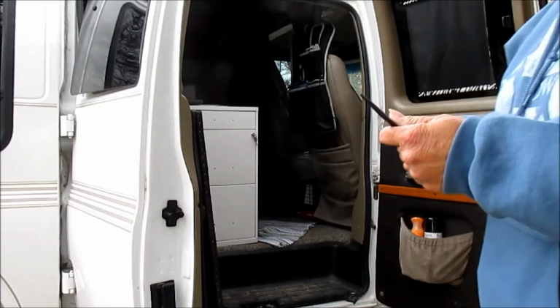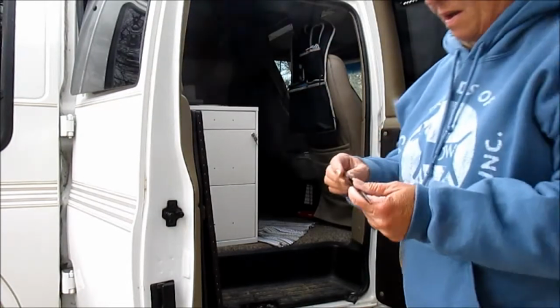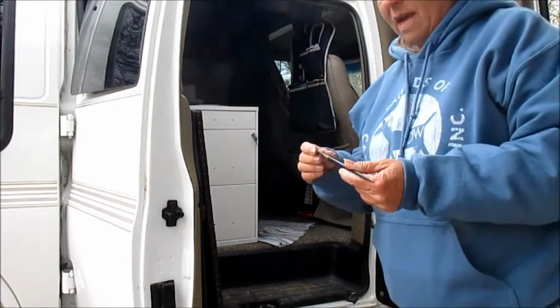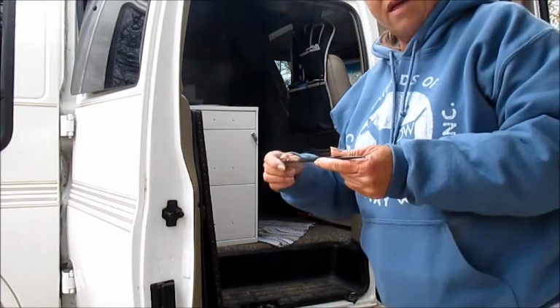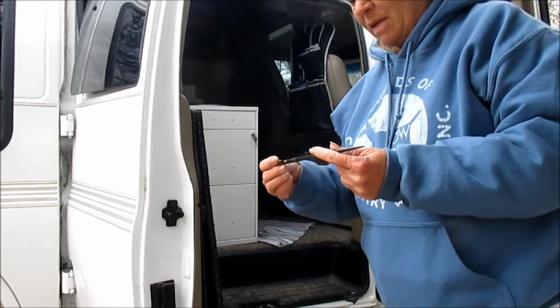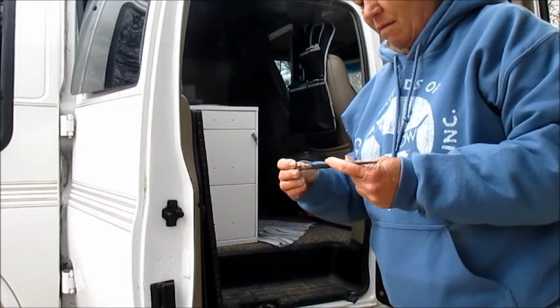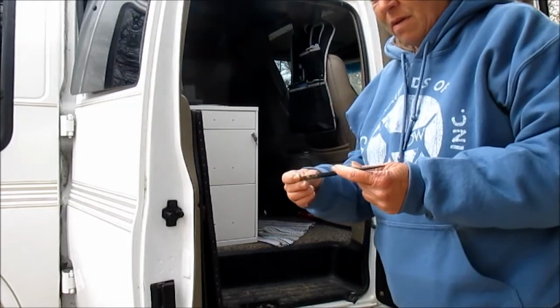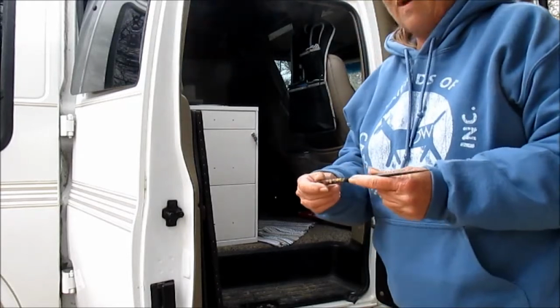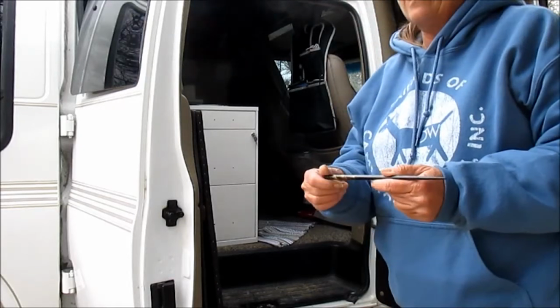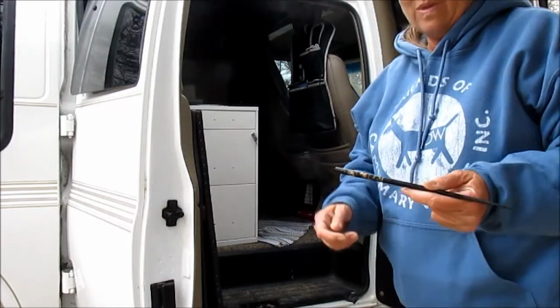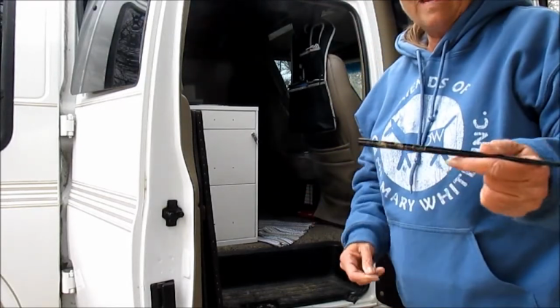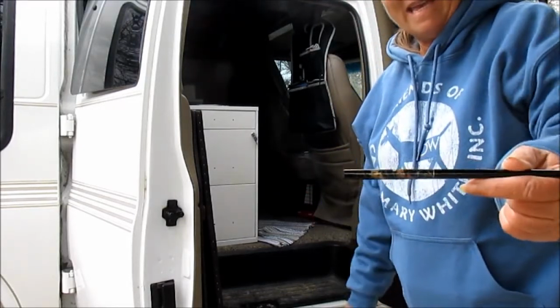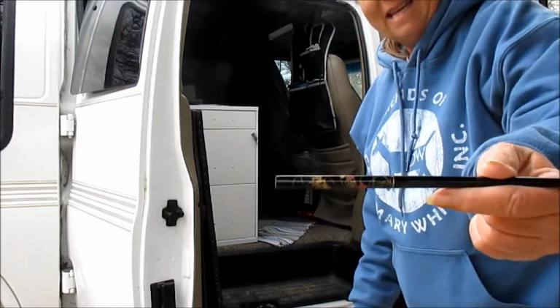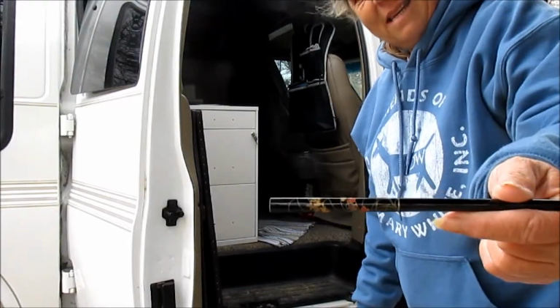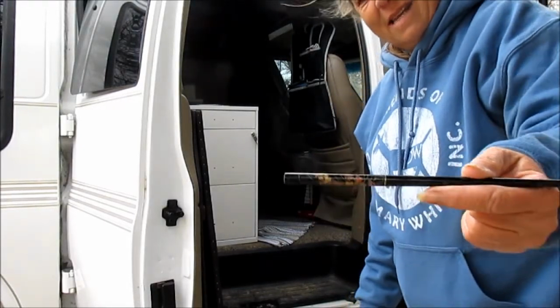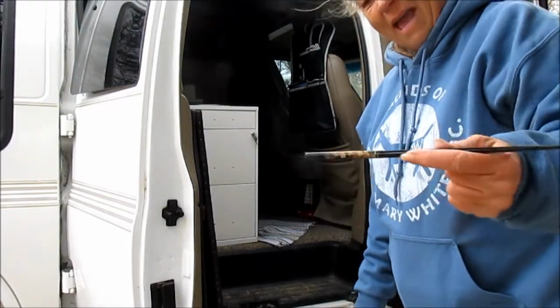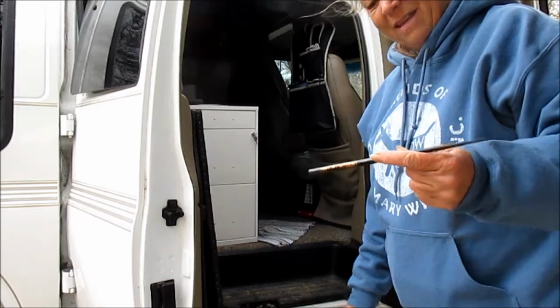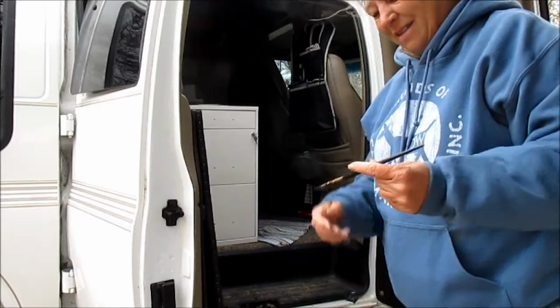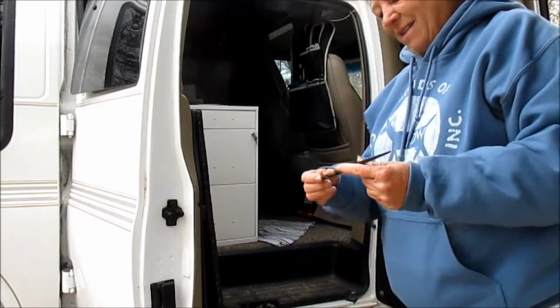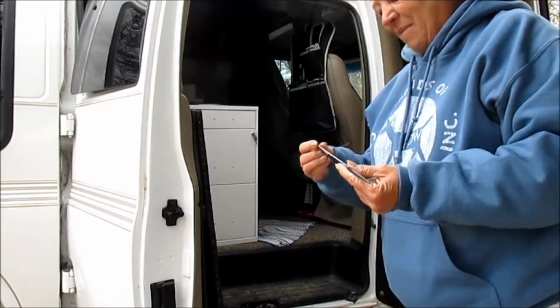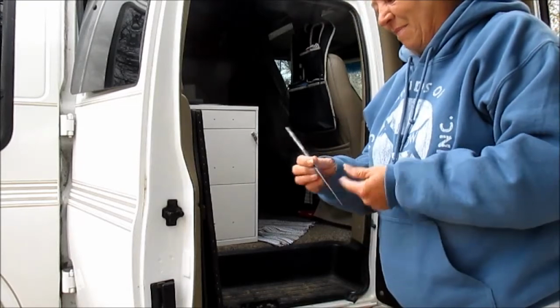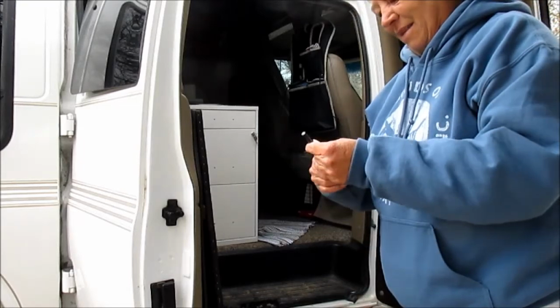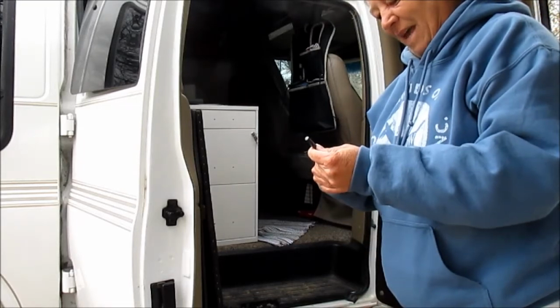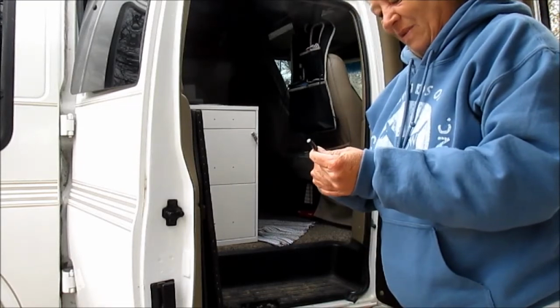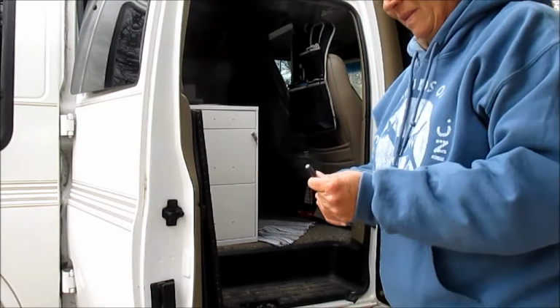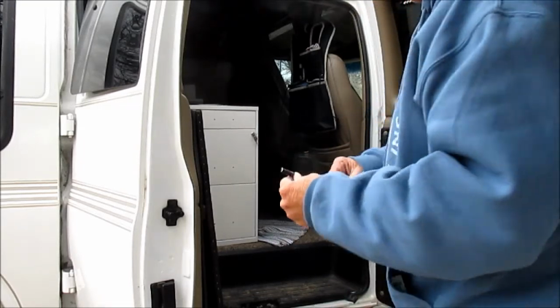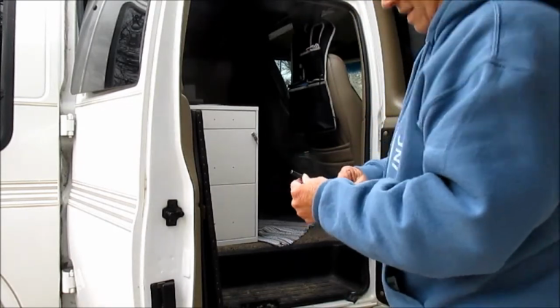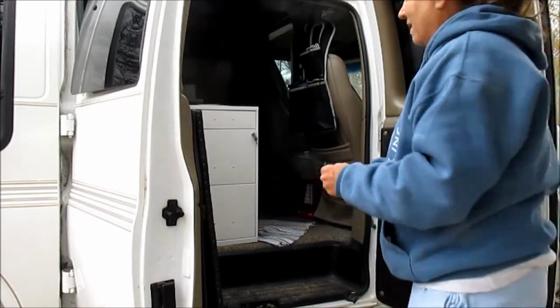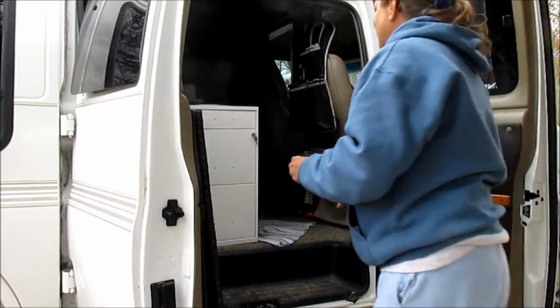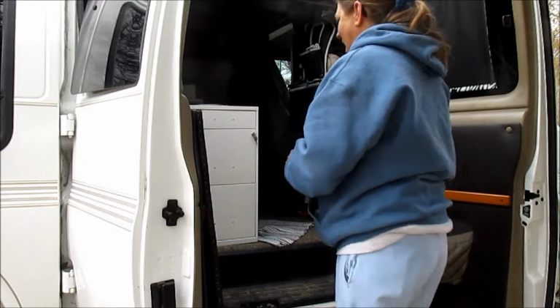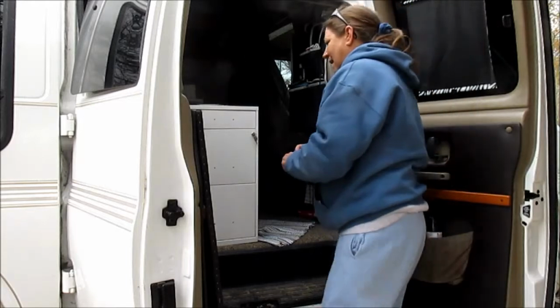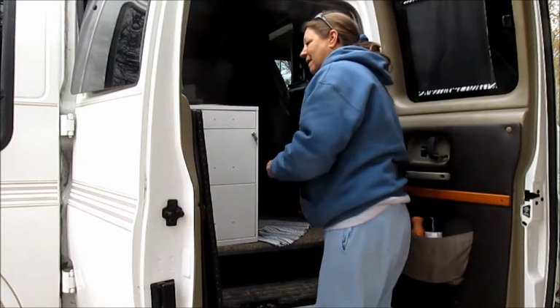Cleaning up in here and I found yet another remnant of the old owners — of the day-bake. I'm gonna keep that. It's really kind of cool, makes me happy to have it in here.